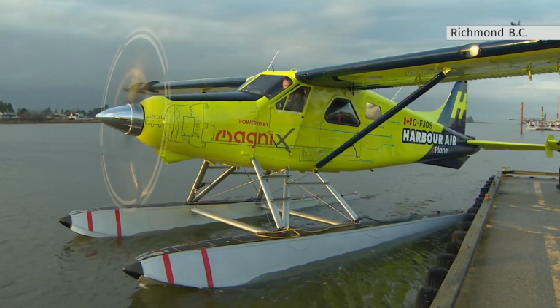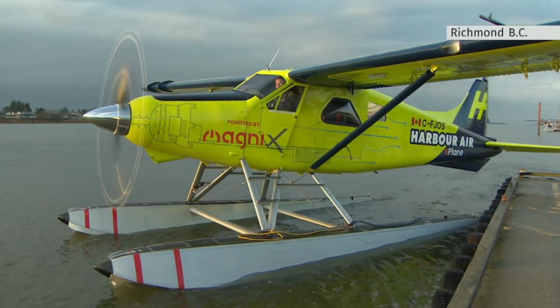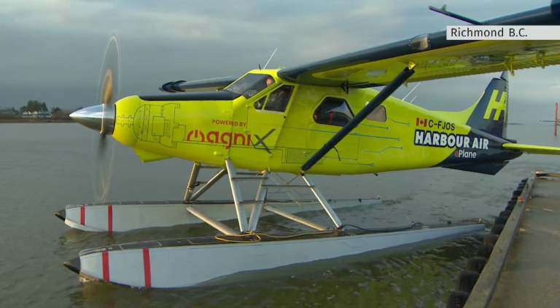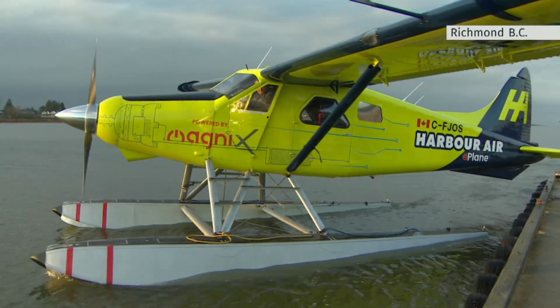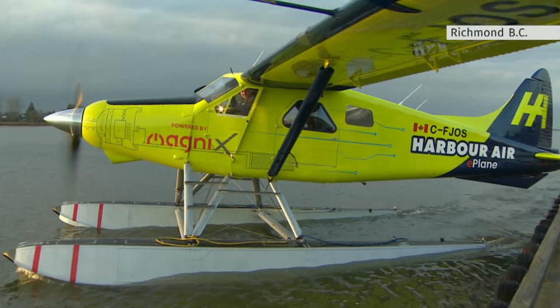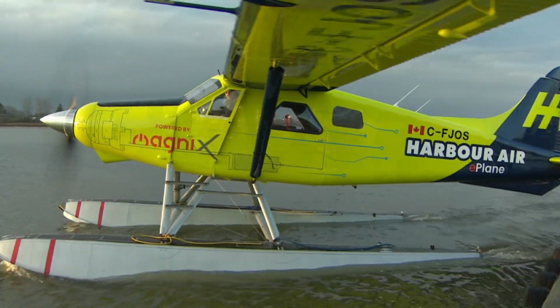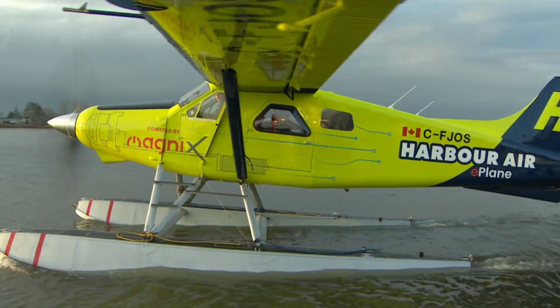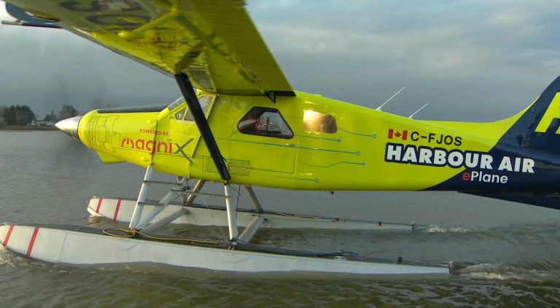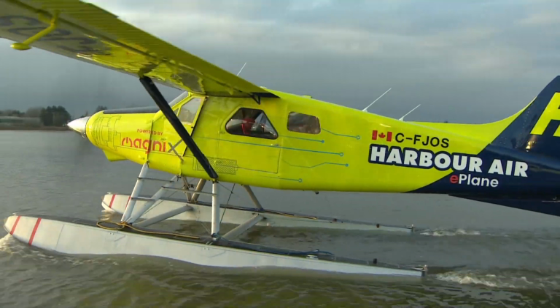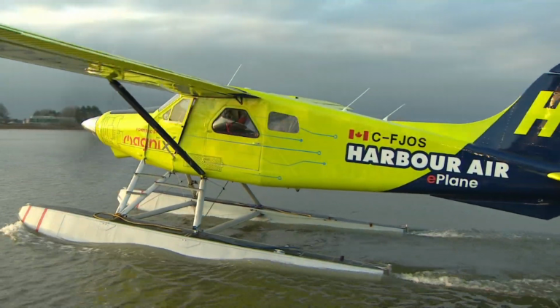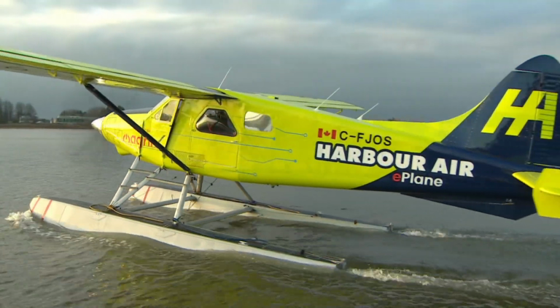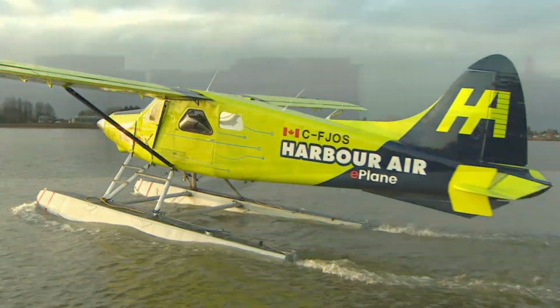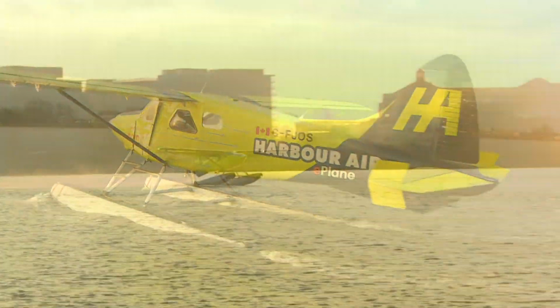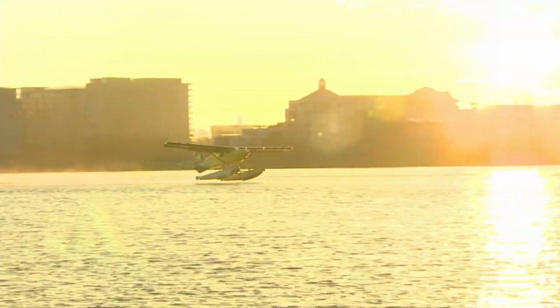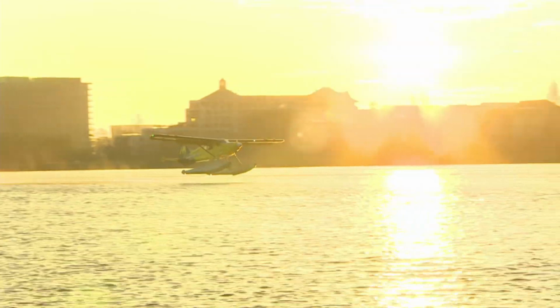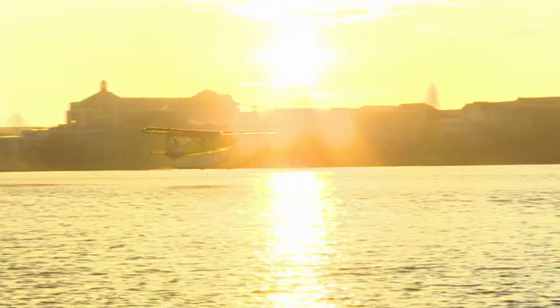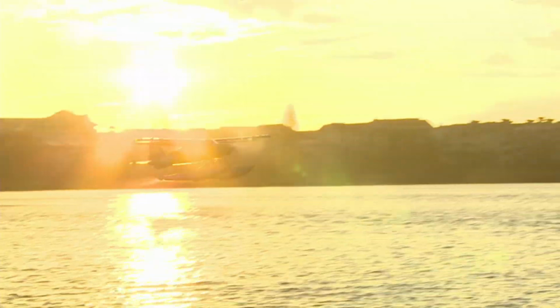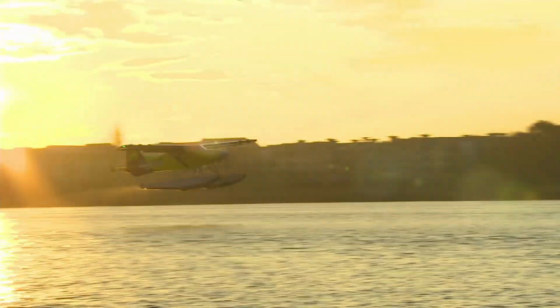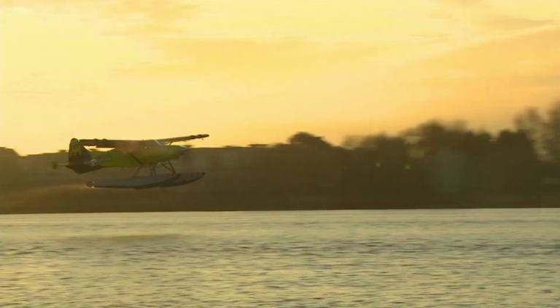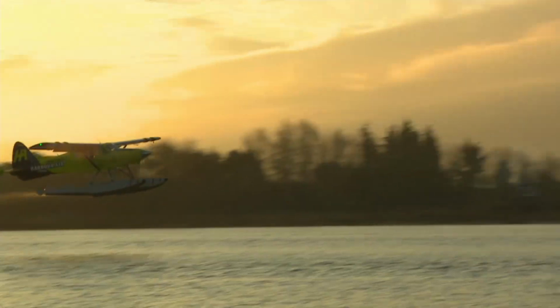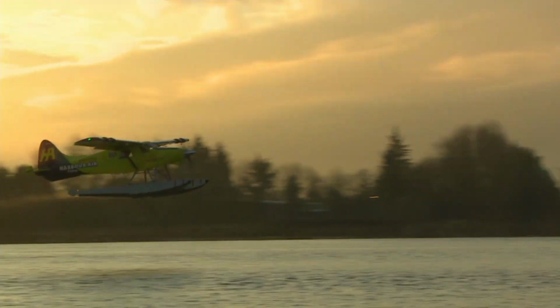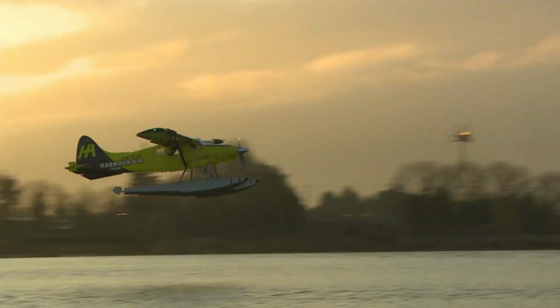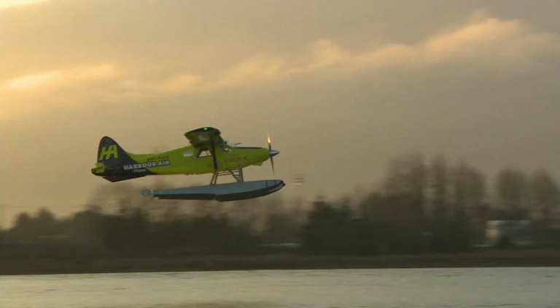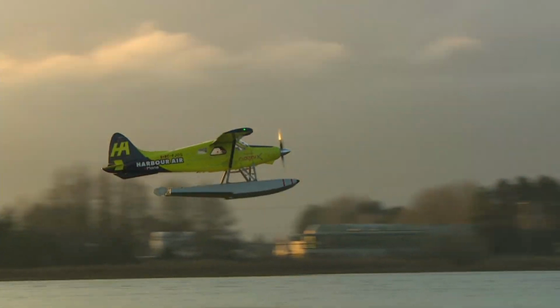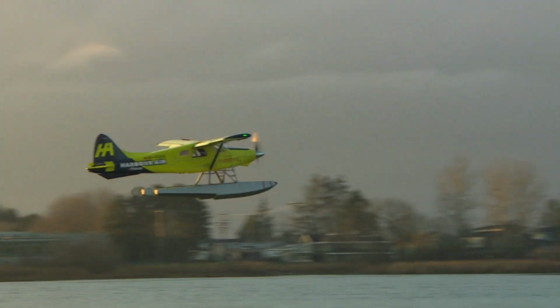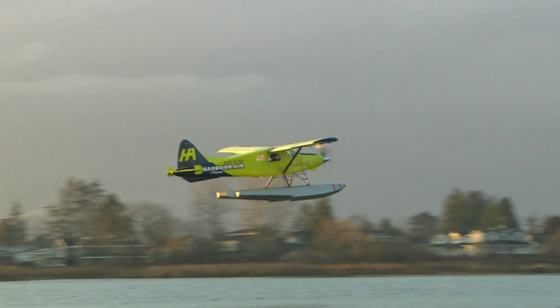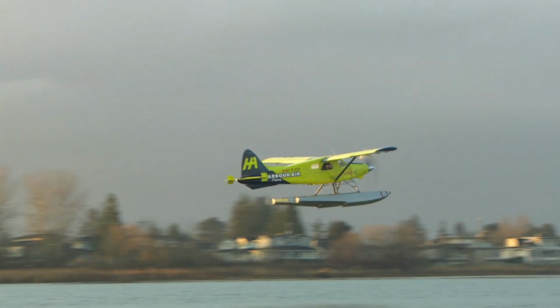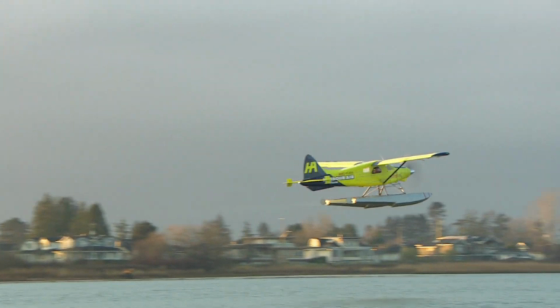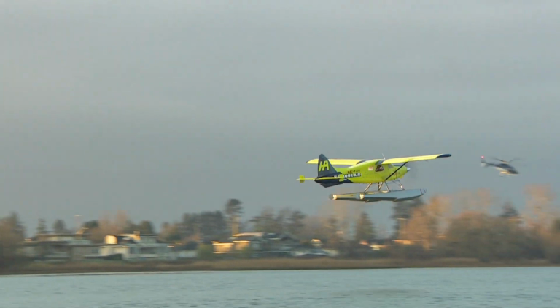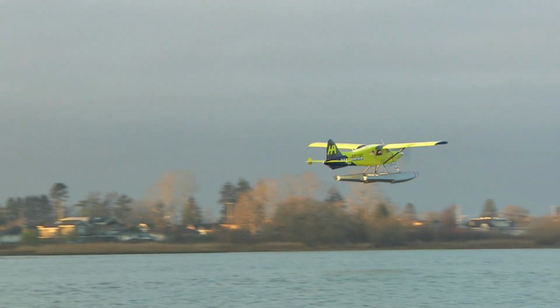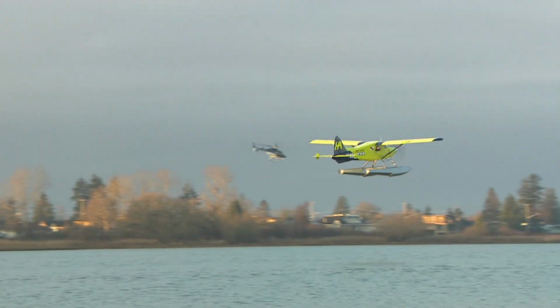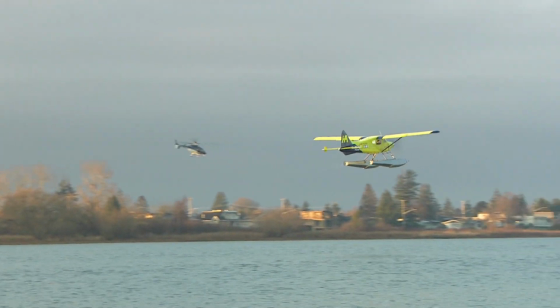This may look like a normal old seaplane, but it's anything but — and it's making history. This is the world's first test of a fully electric plane that doesn't emit any carbon emissions.